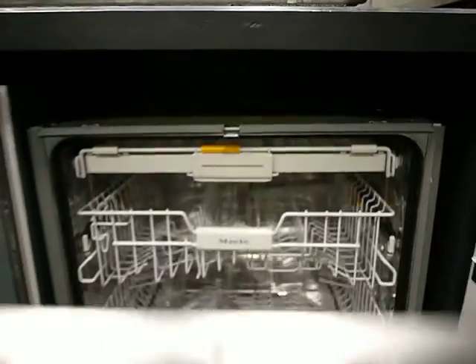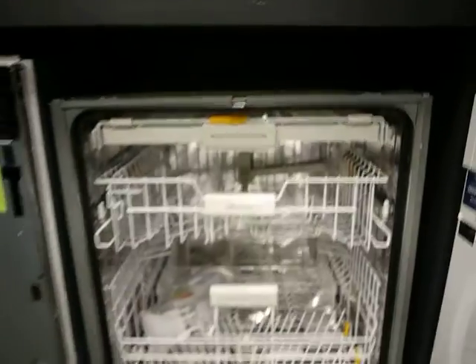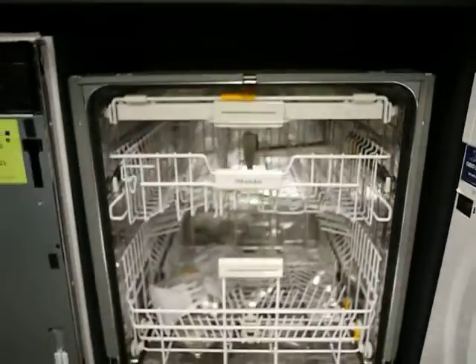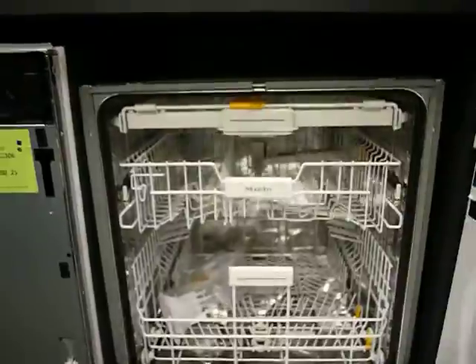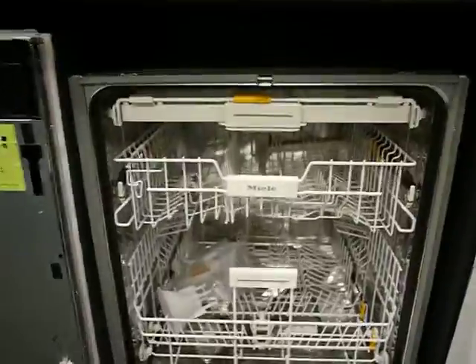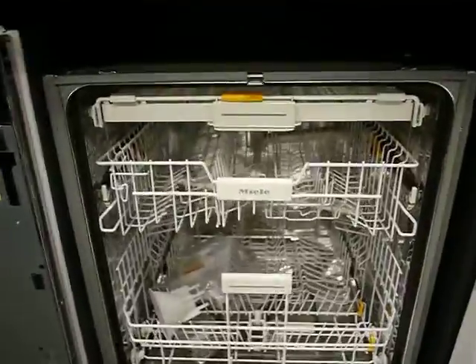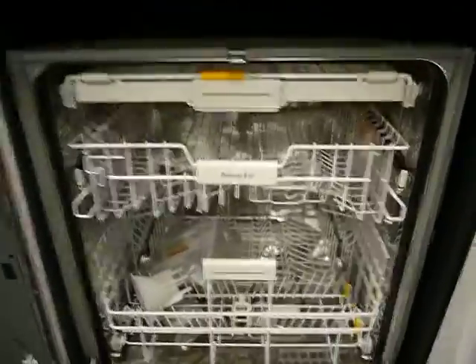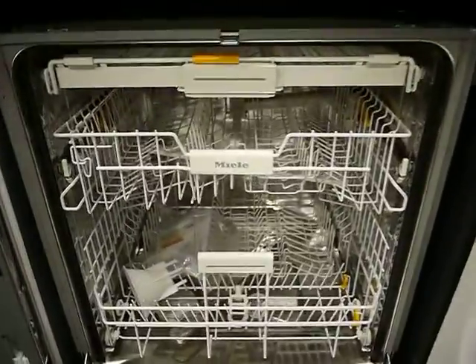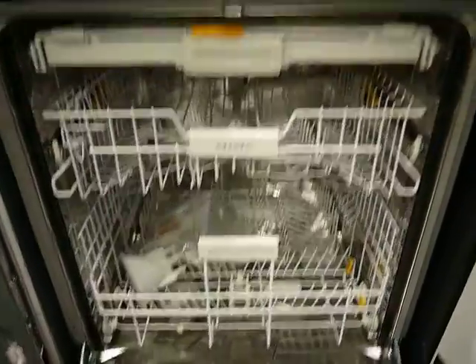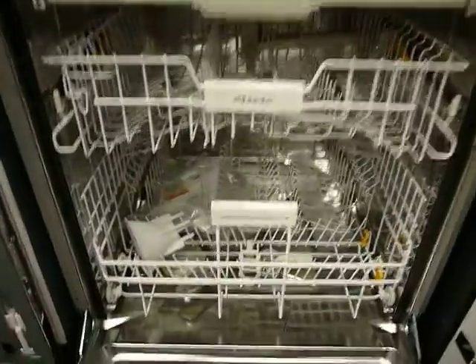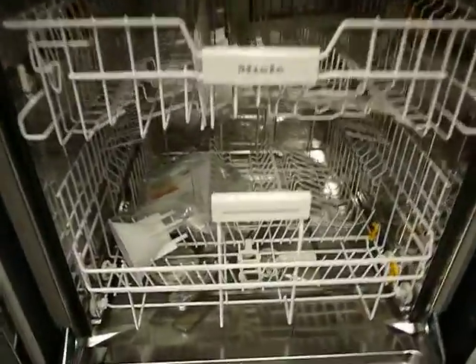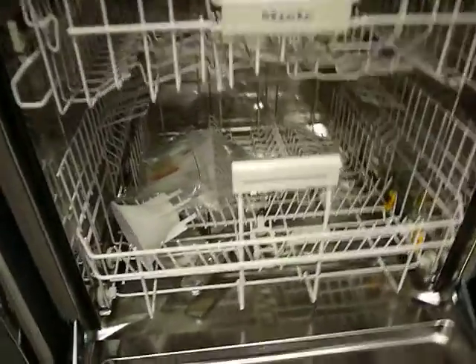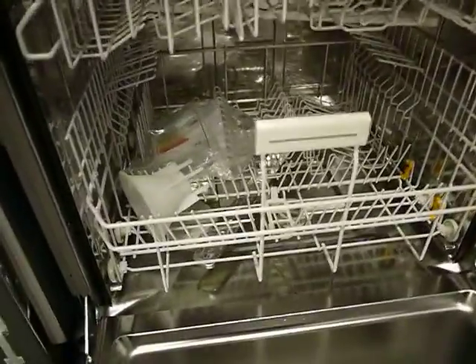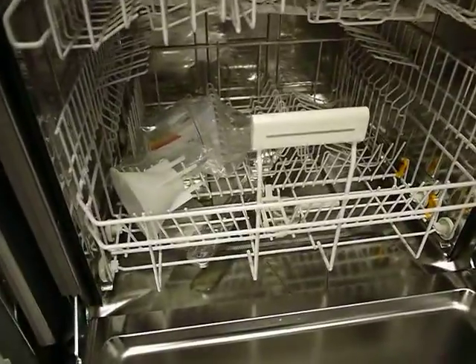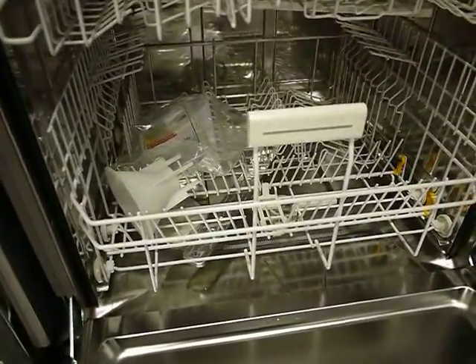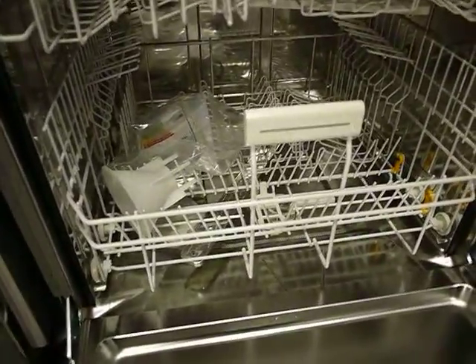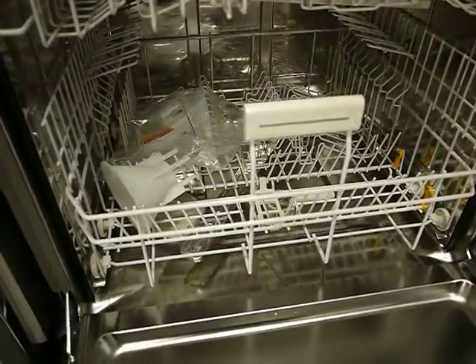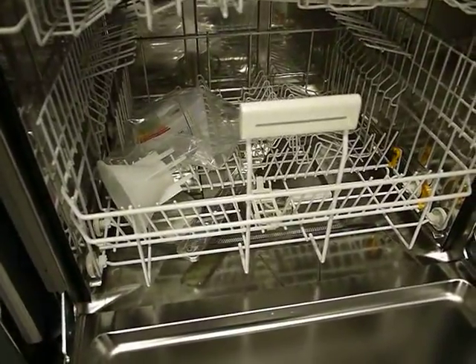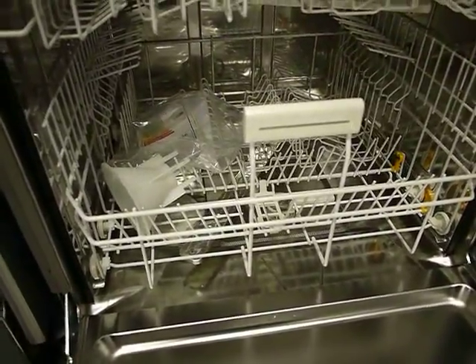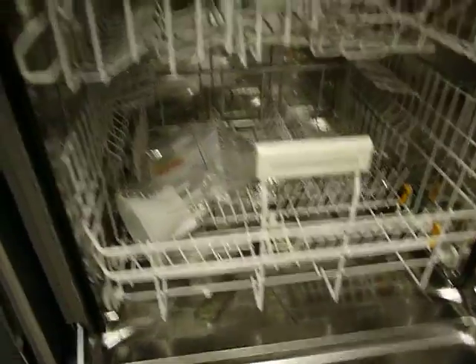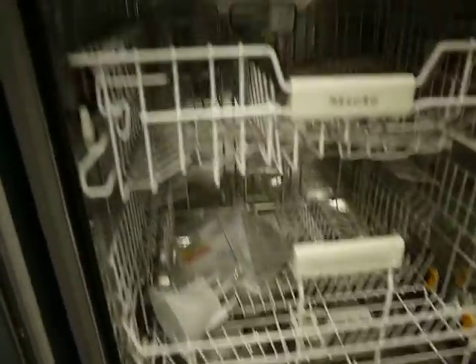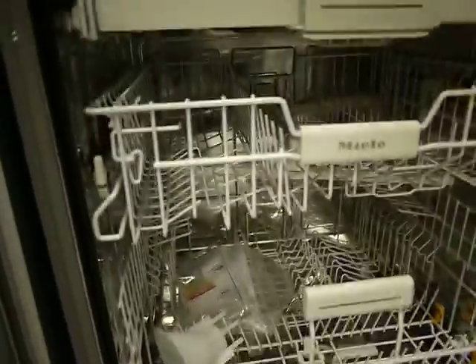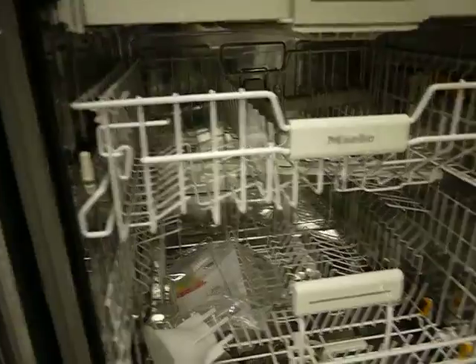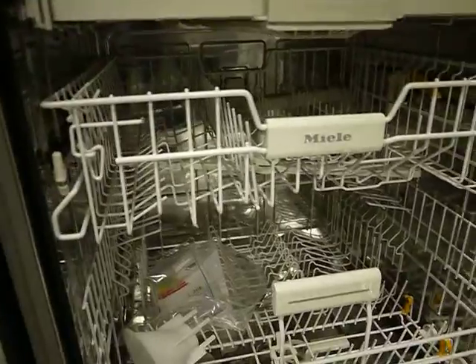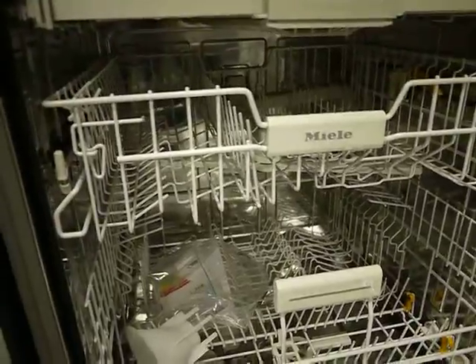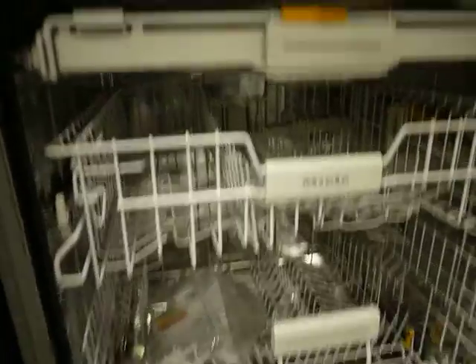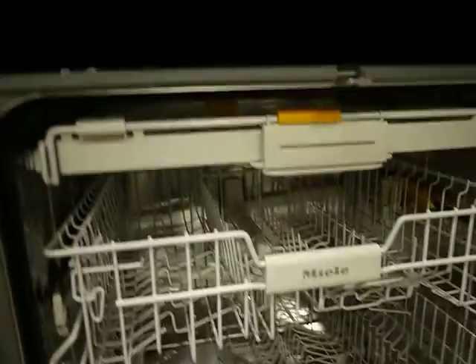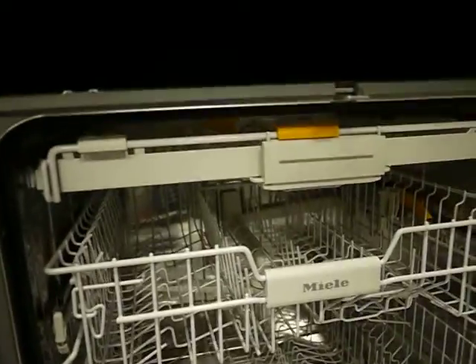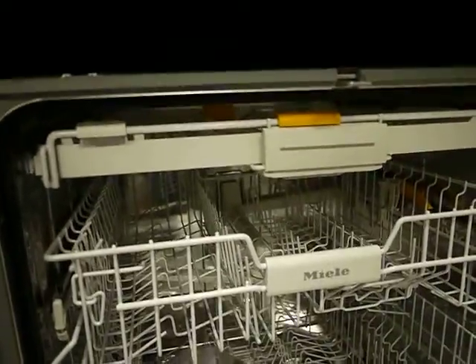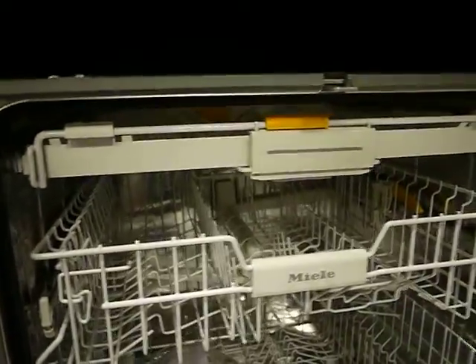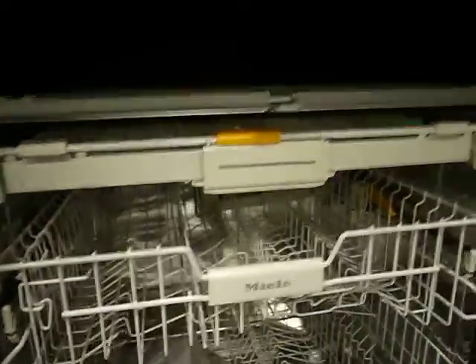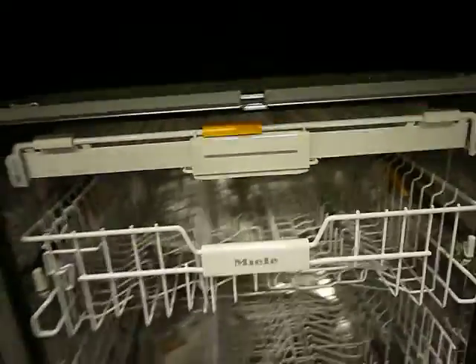If we go inside the dishwasher, you can see you've got your main wash basket at the bottom, cups and saucers there, and your knives and forks live at the top.